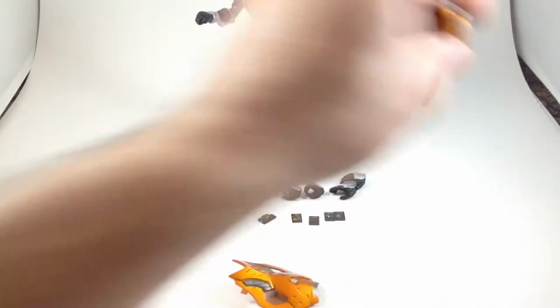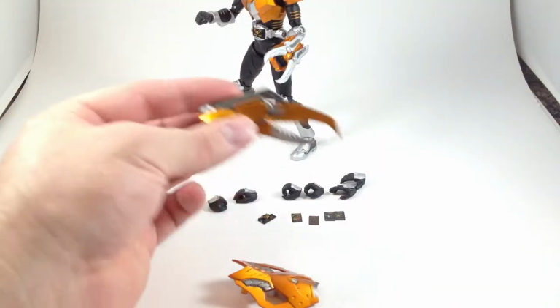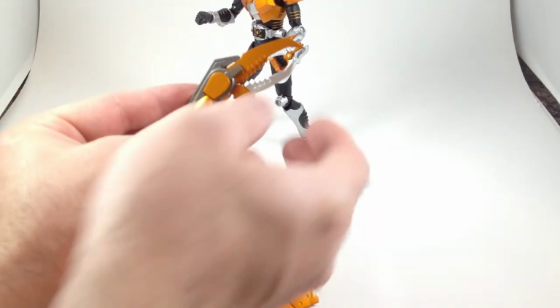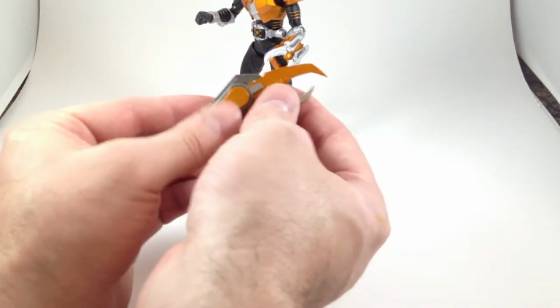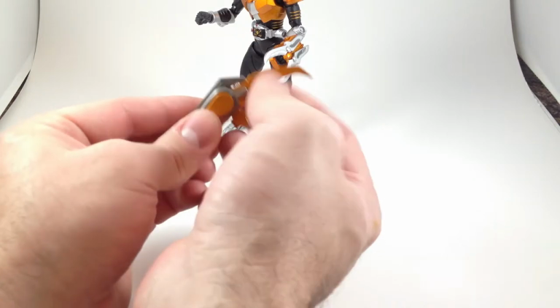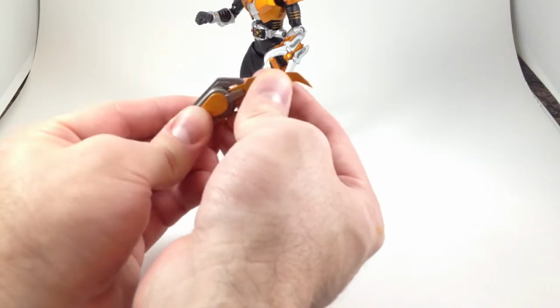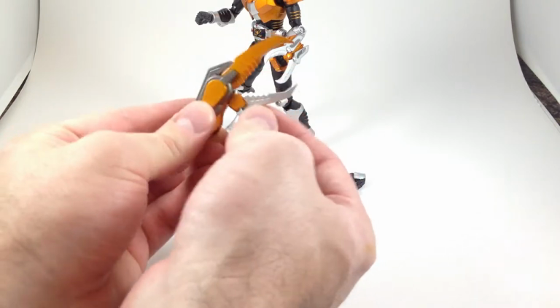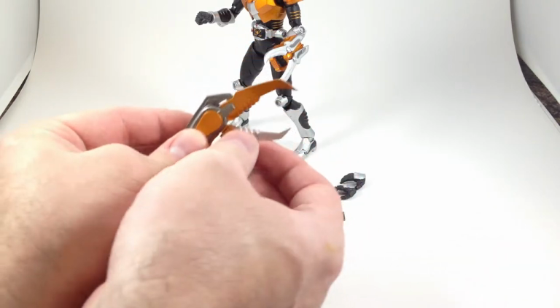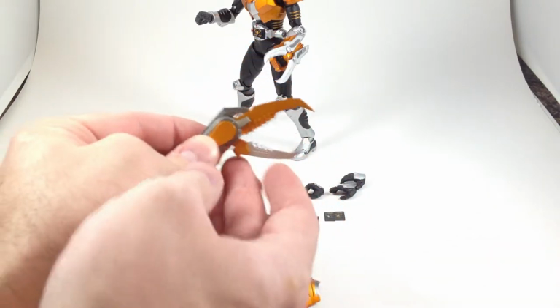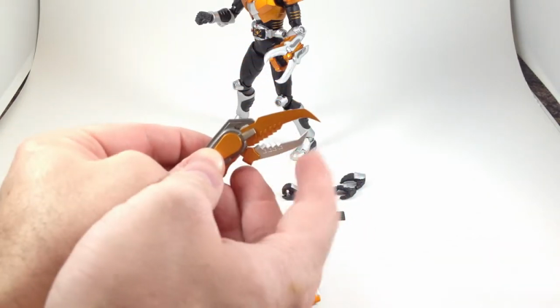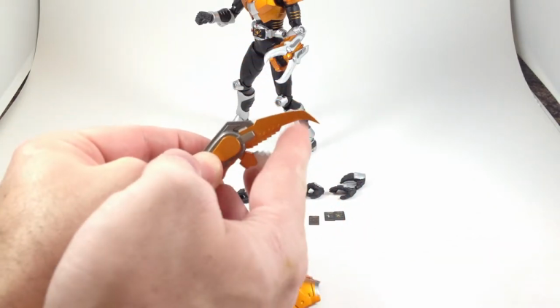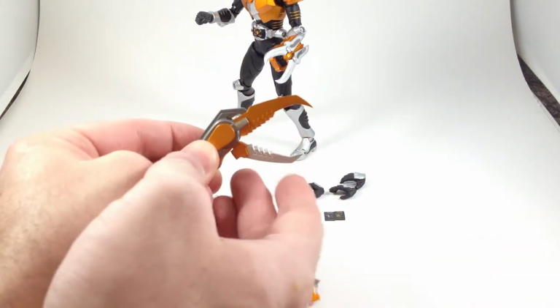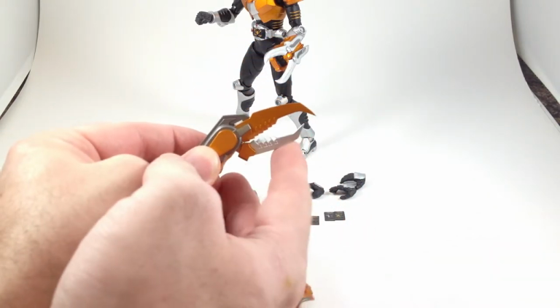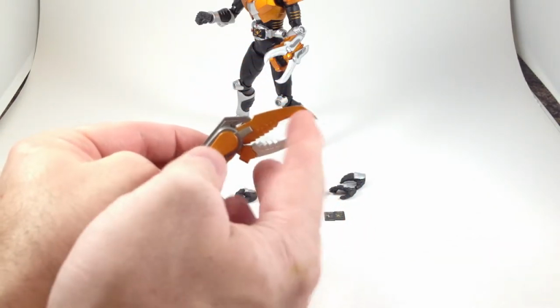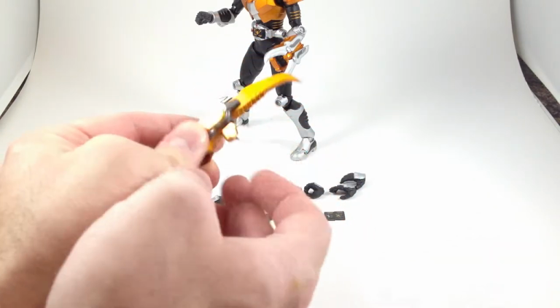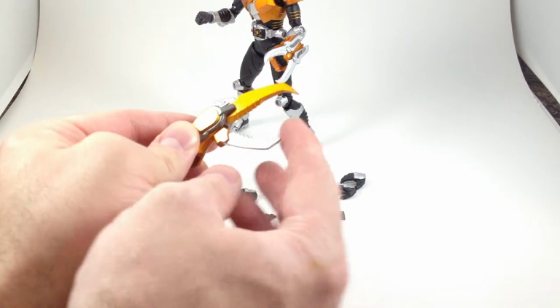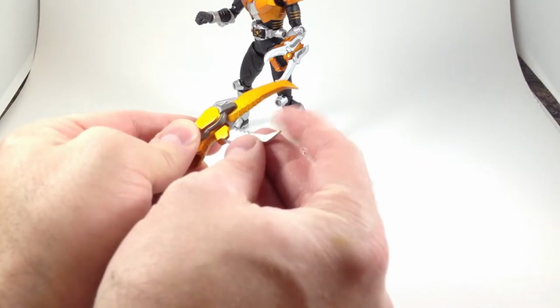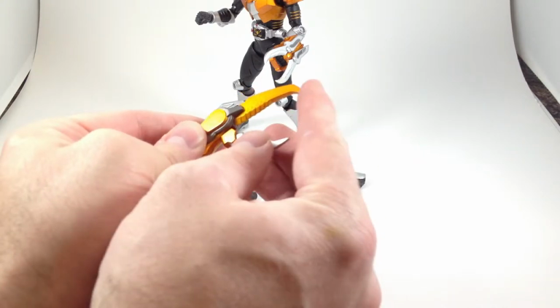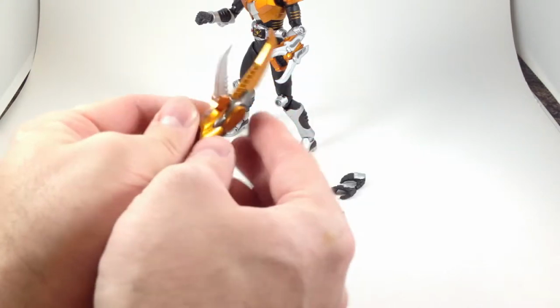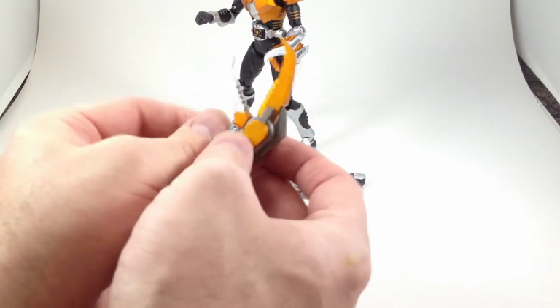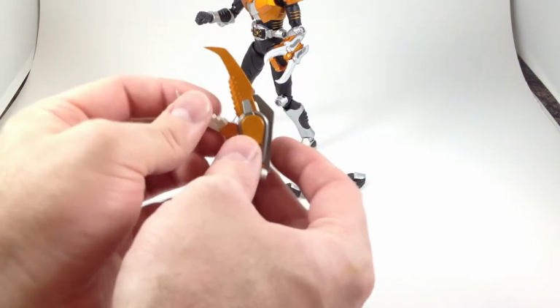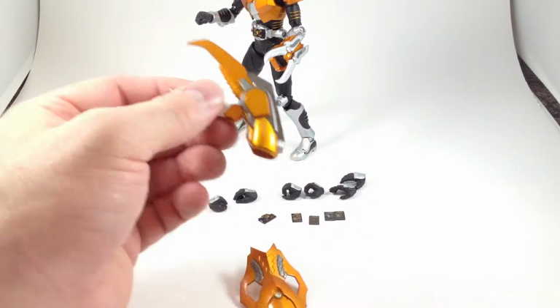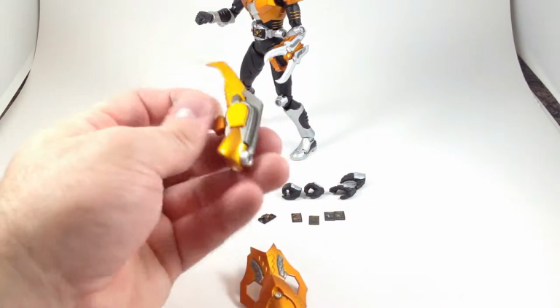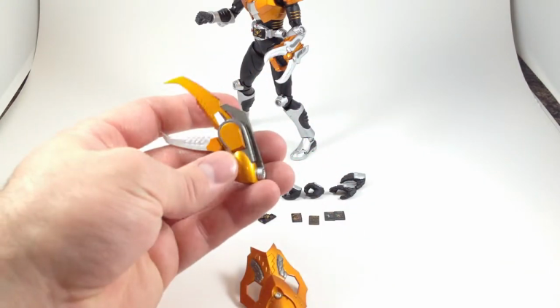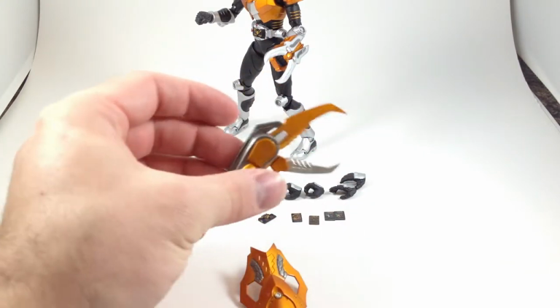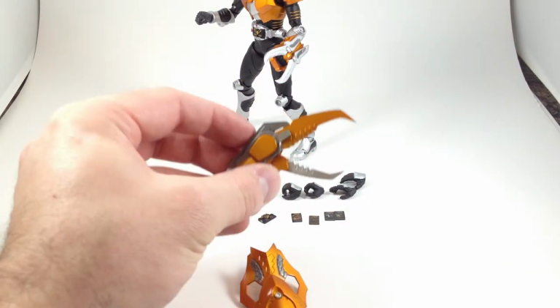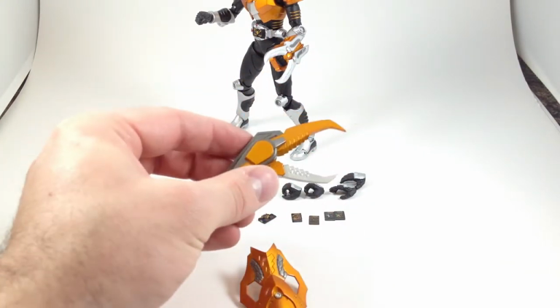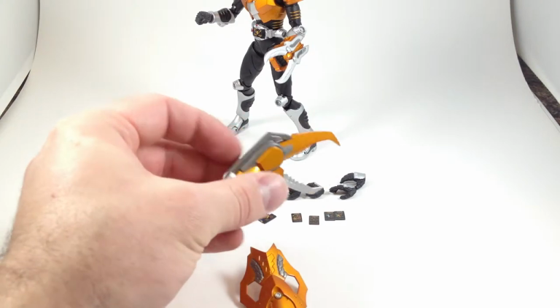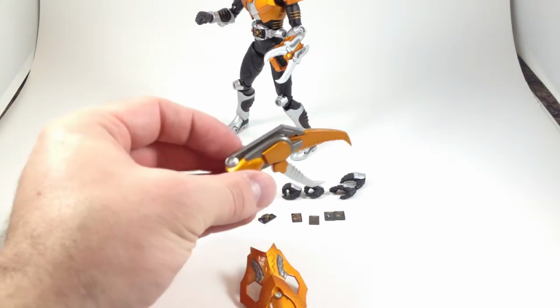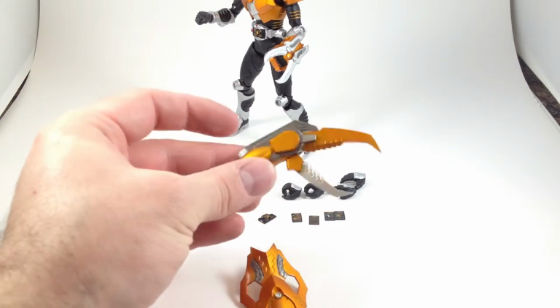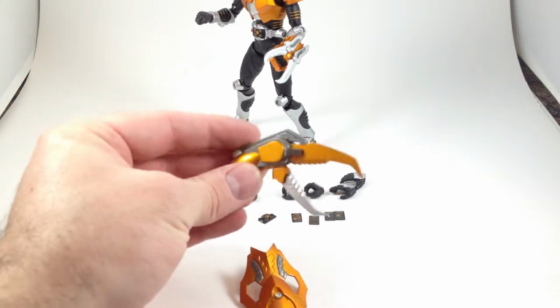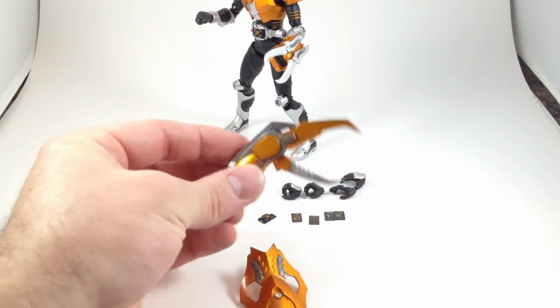Comes with a neat articulated claw. Only the lower claw is articulated but it goes open and closed. It's nice and non-child safe. Again it's got silver, gray, and orange on it.